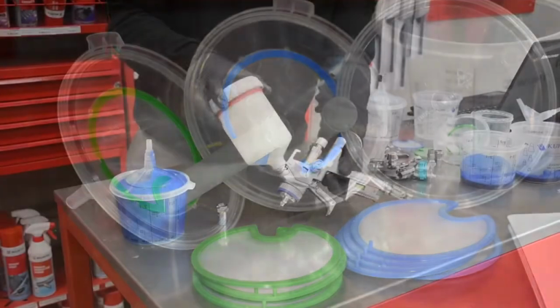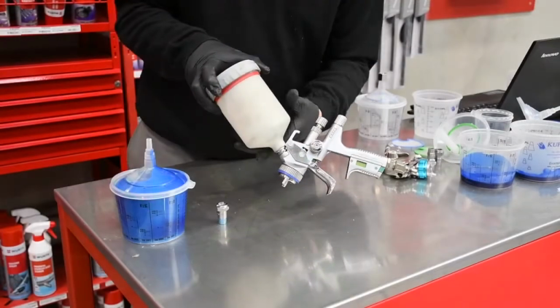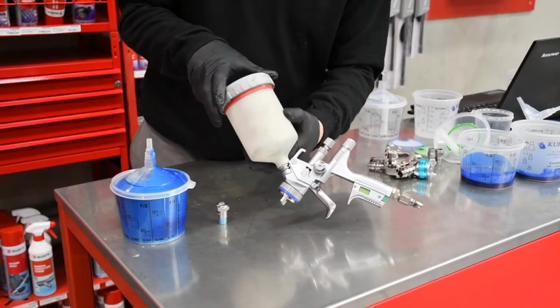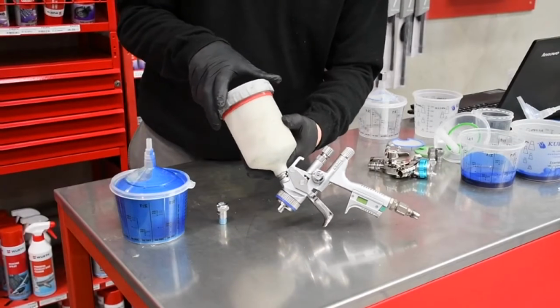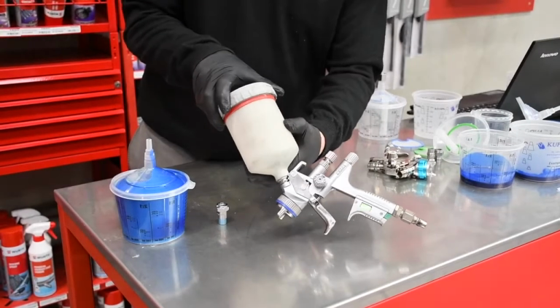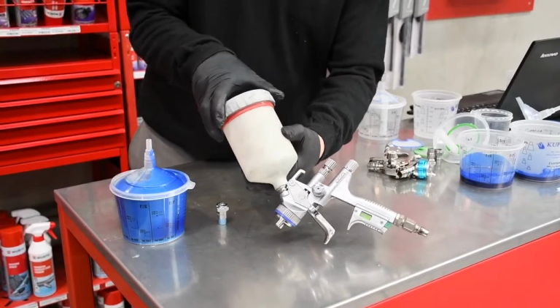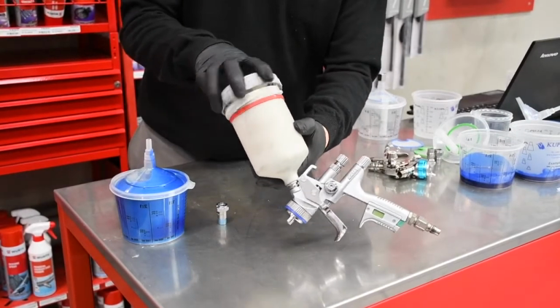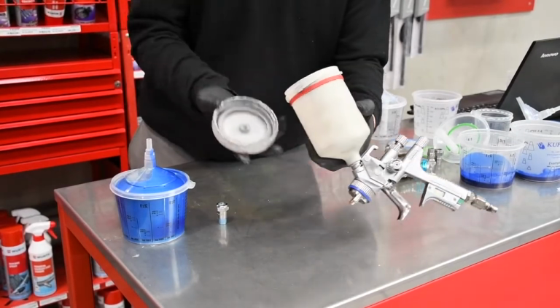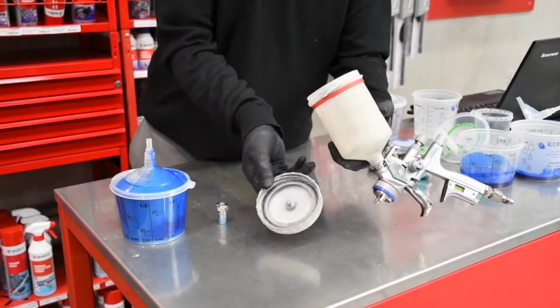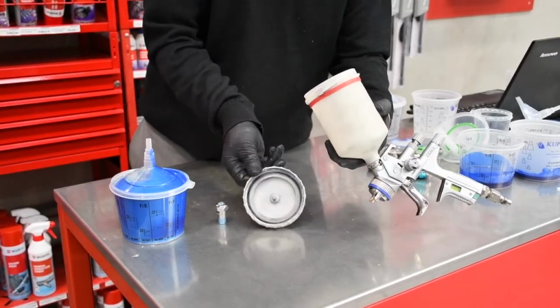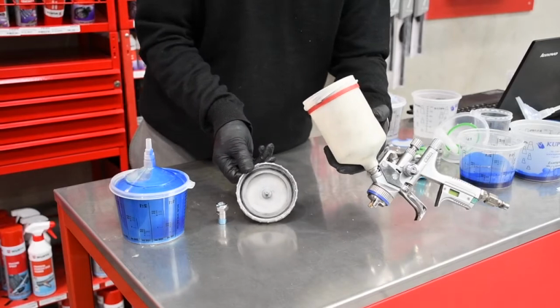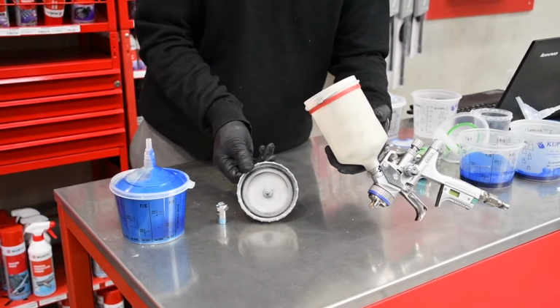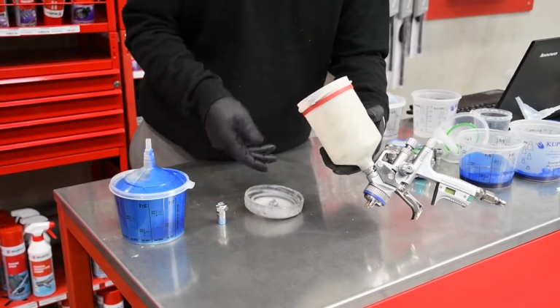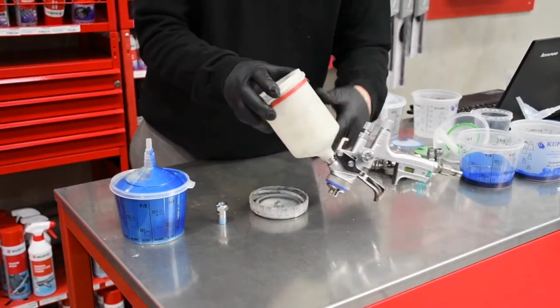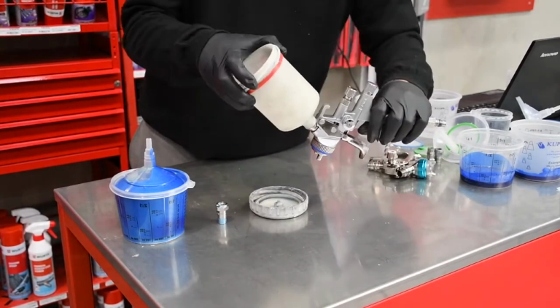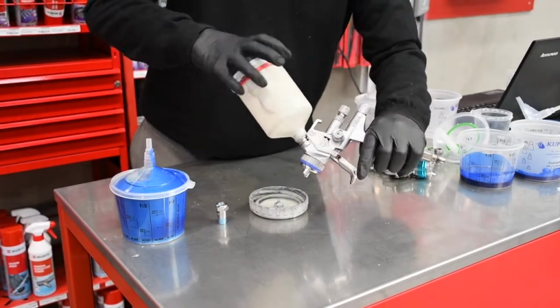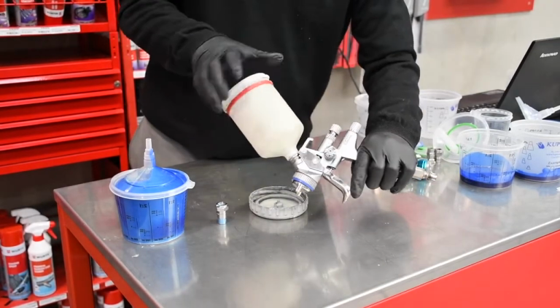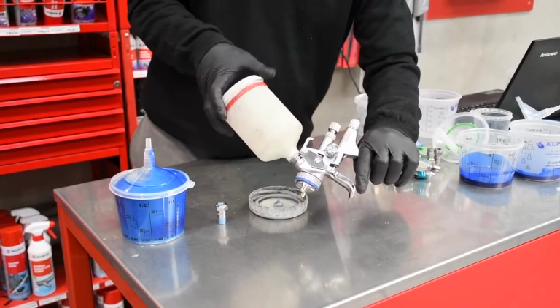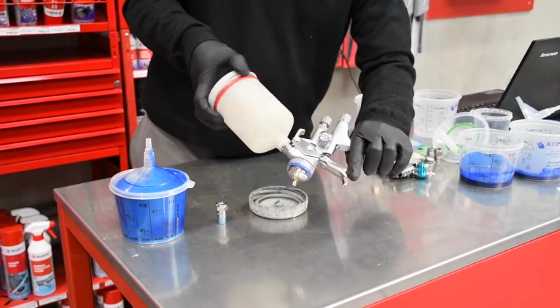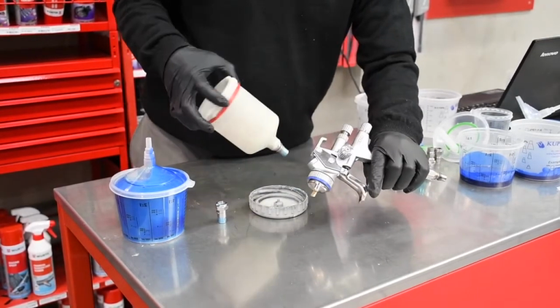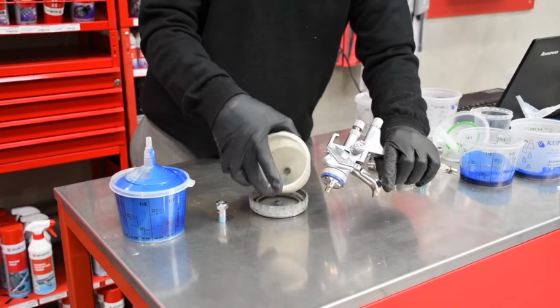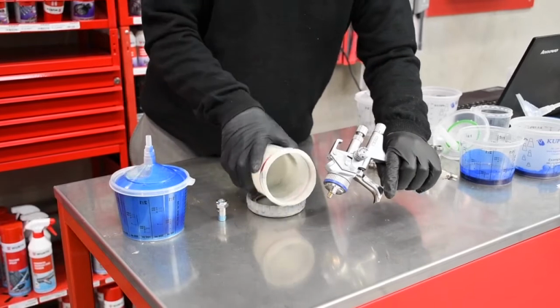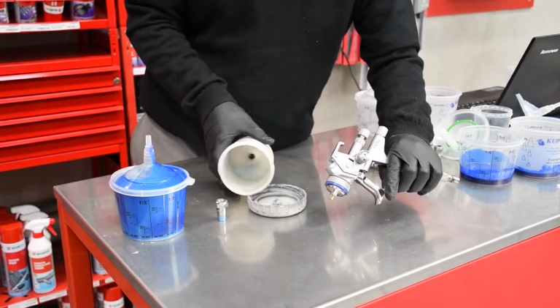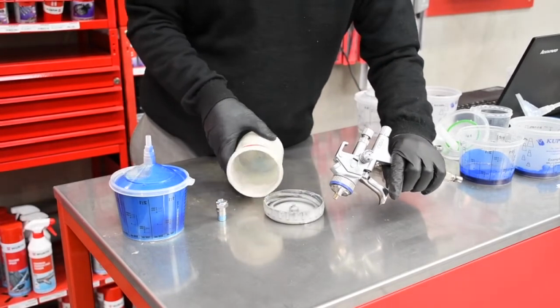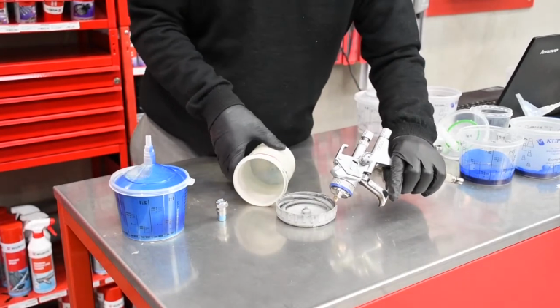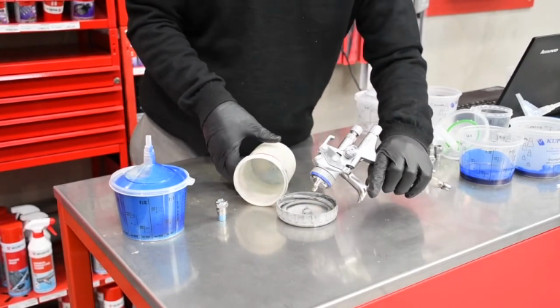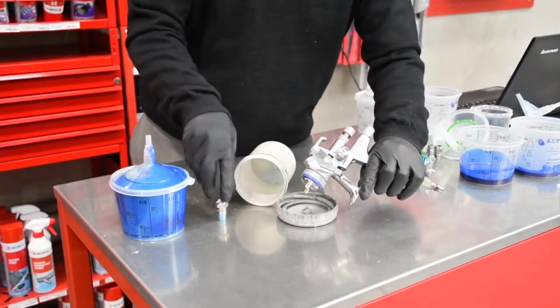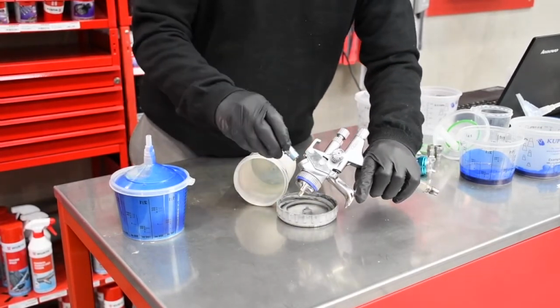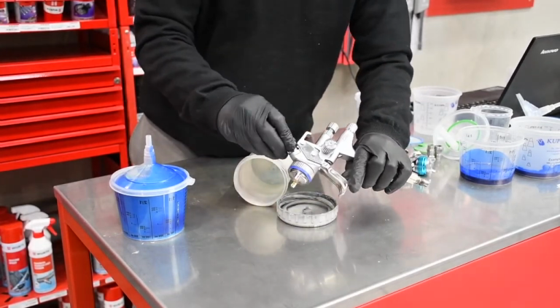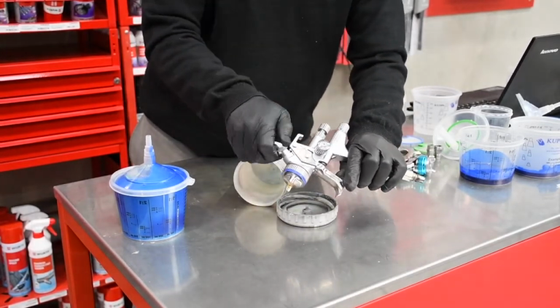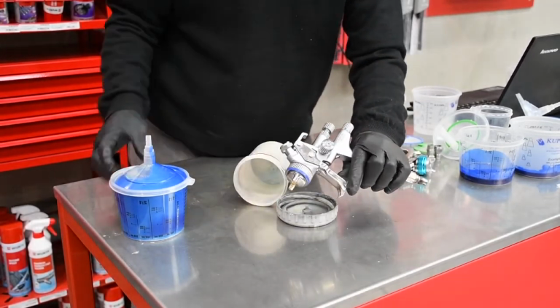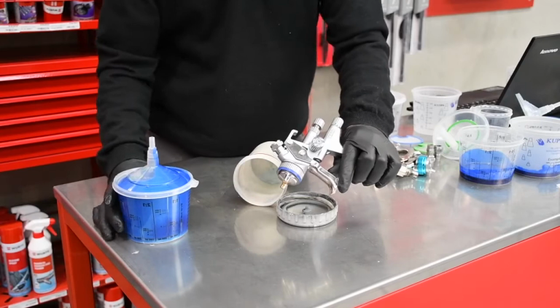Using the RCS attachment eliminates cross-contamination between paint colors from often dirty original spray gun pots. This size has the ability to be attached to a gravity-fed spray gun with the aid of a specially designed lid and filter system.